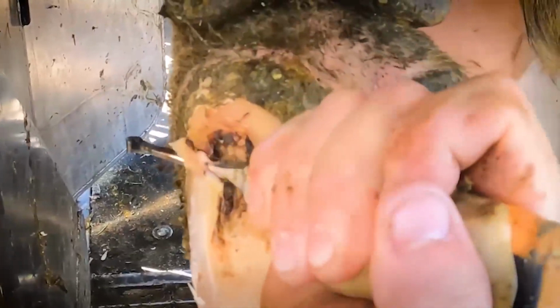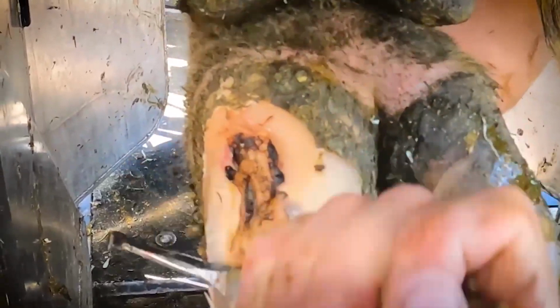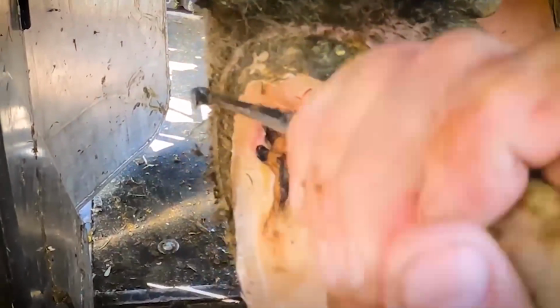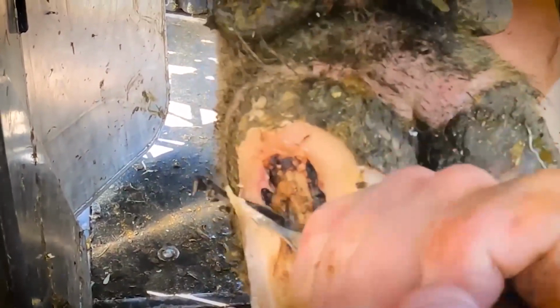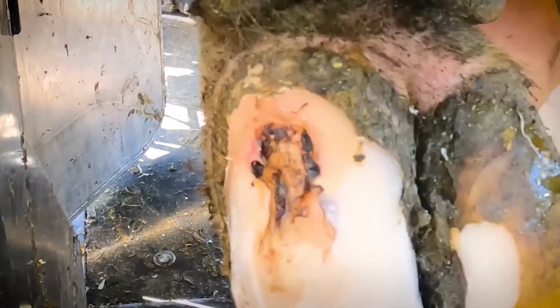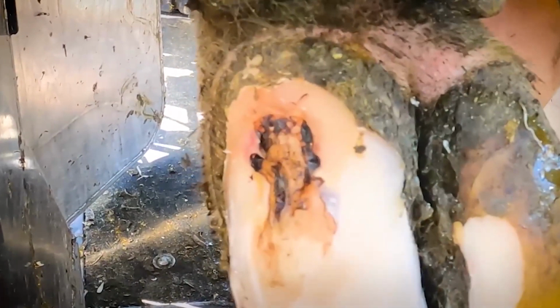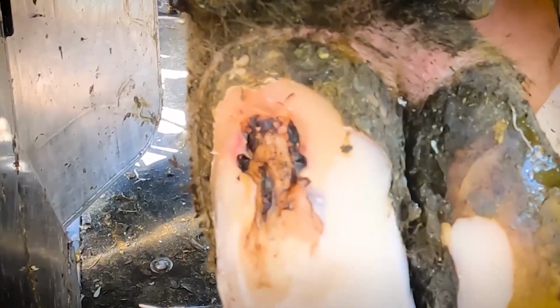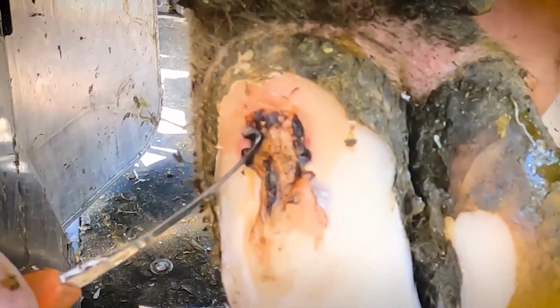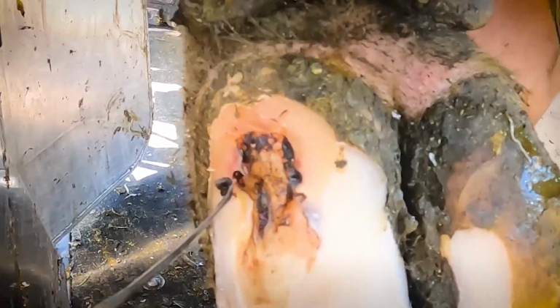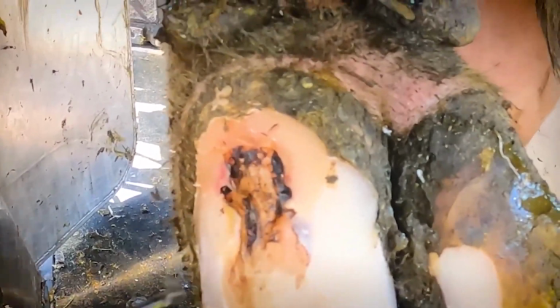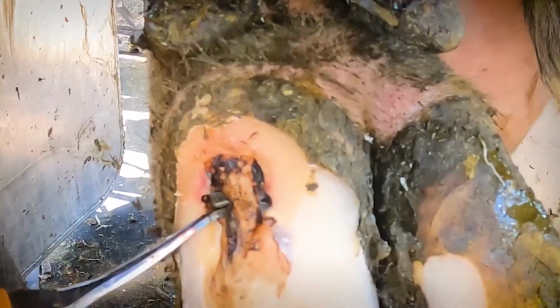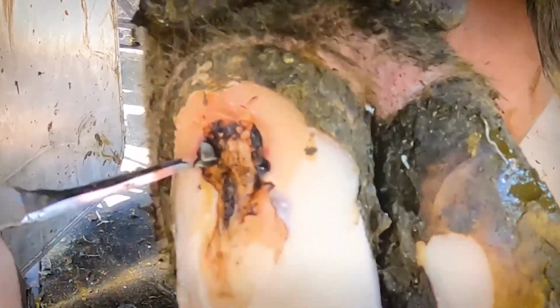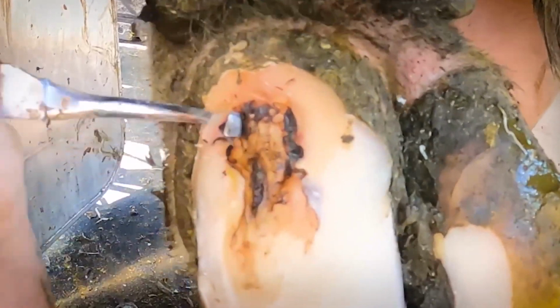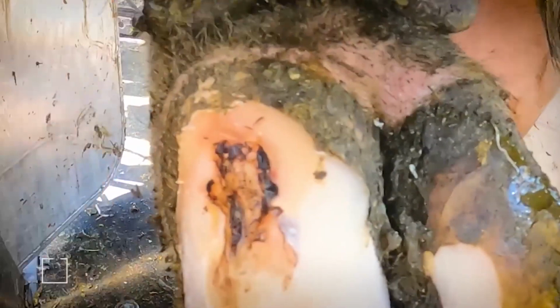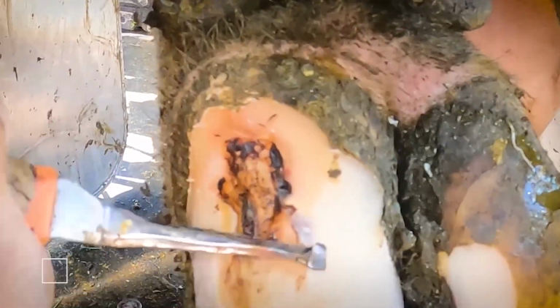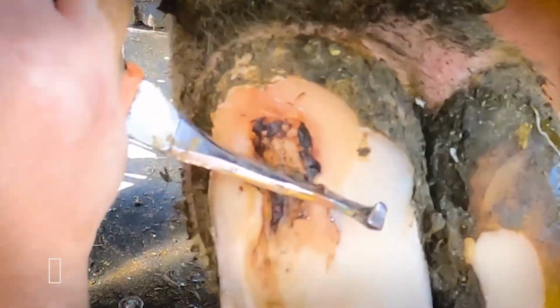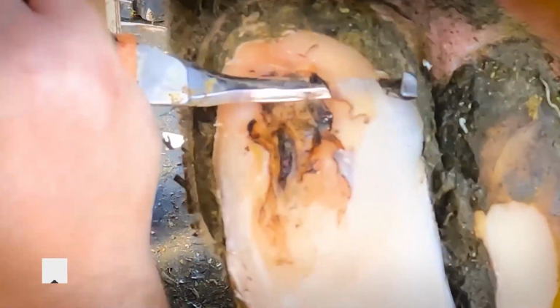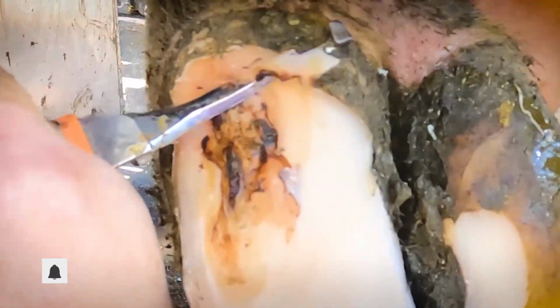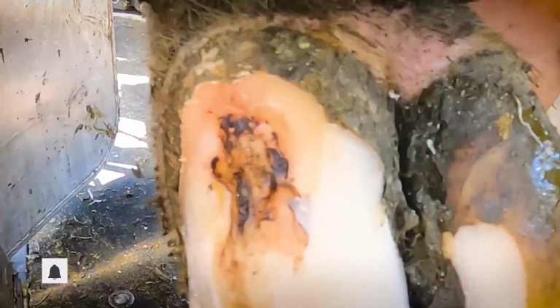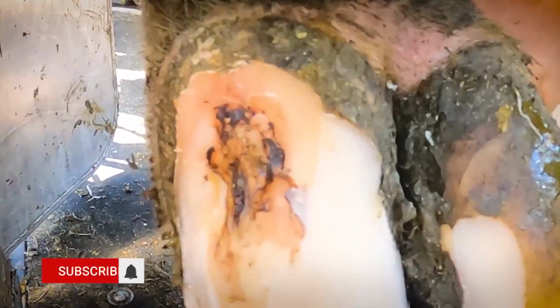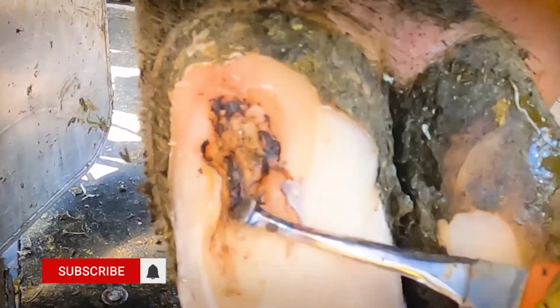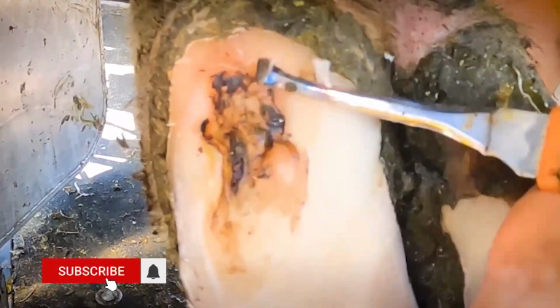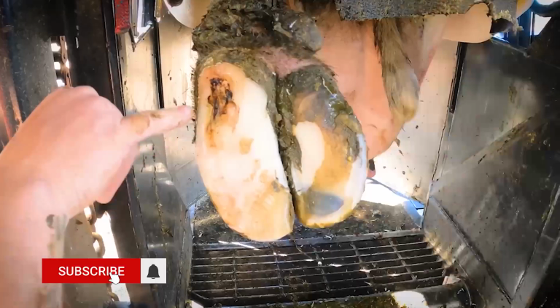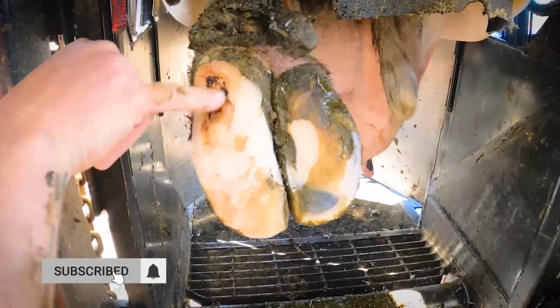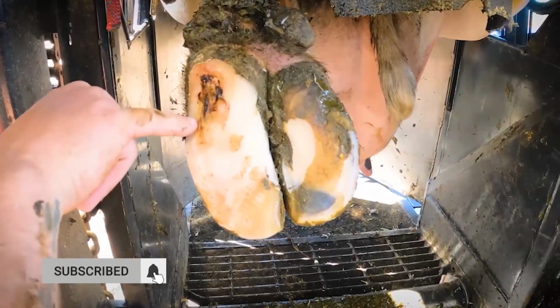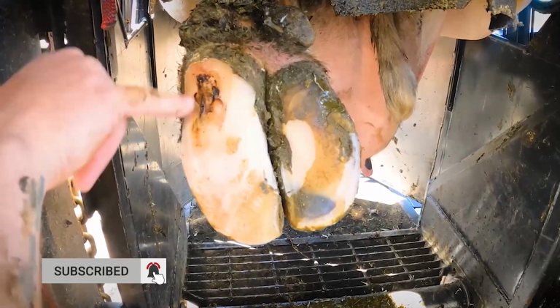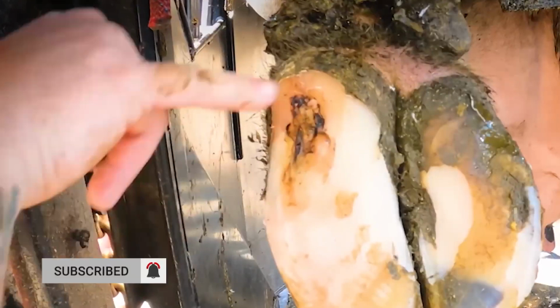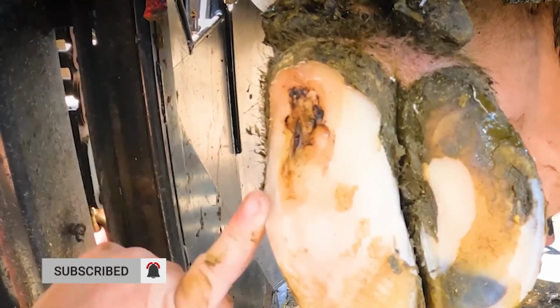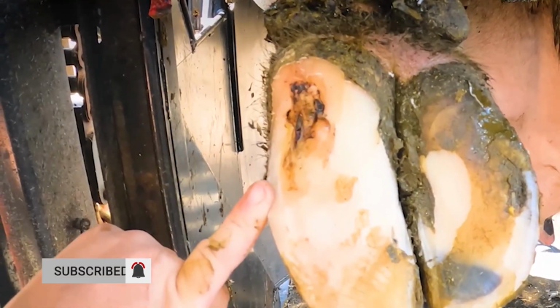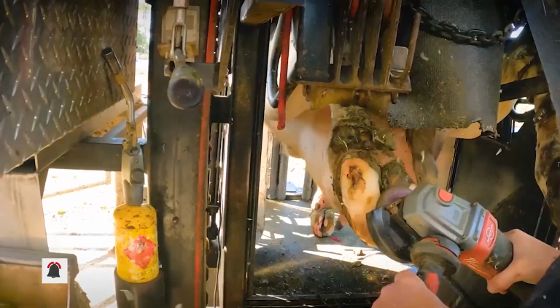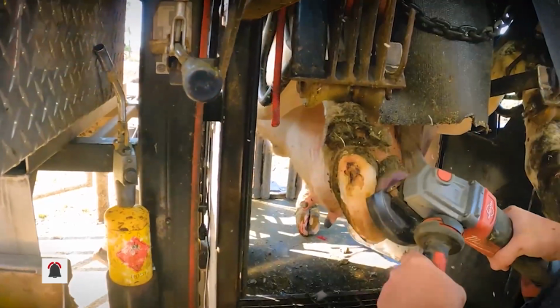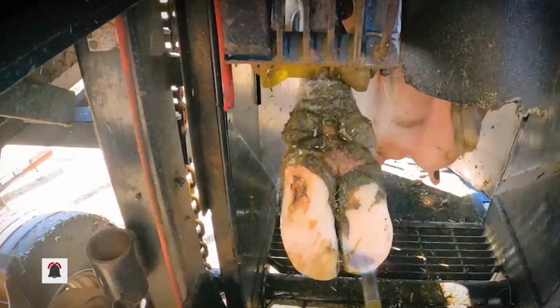This channel focuses on short, sharp versions of the main videos on the channel The HoofGP. Click subscribe so you can join this herd and keep up to date on the things you've missed.